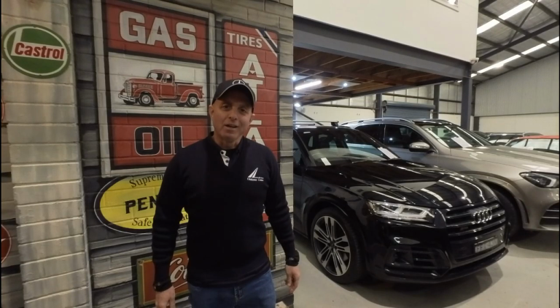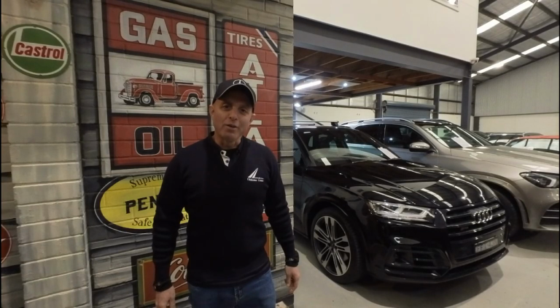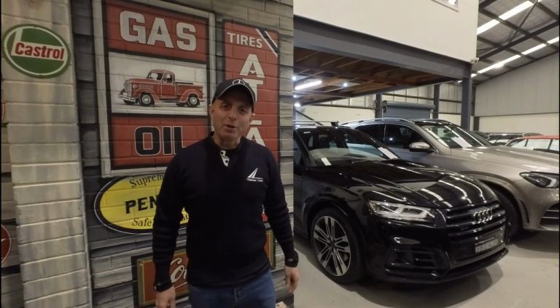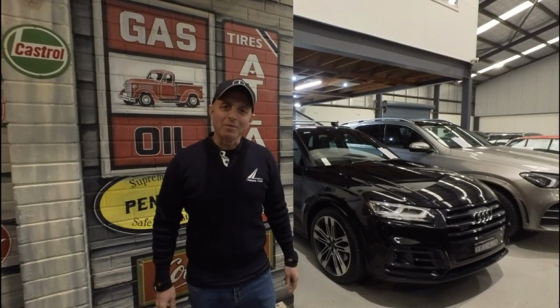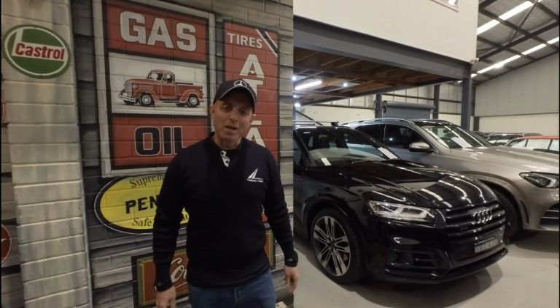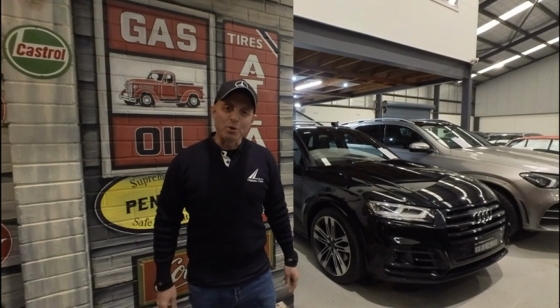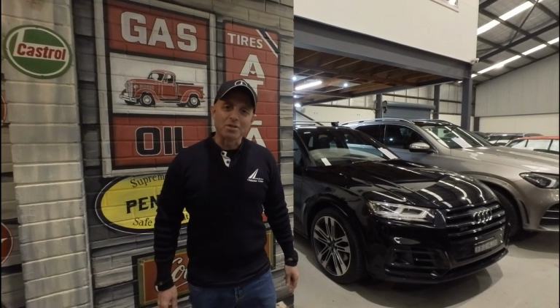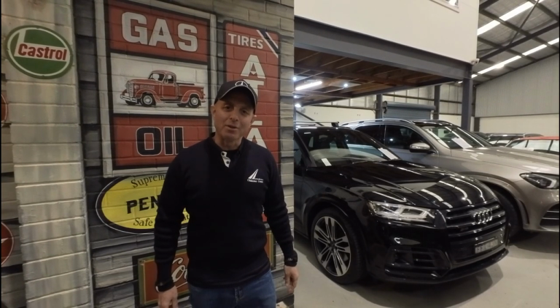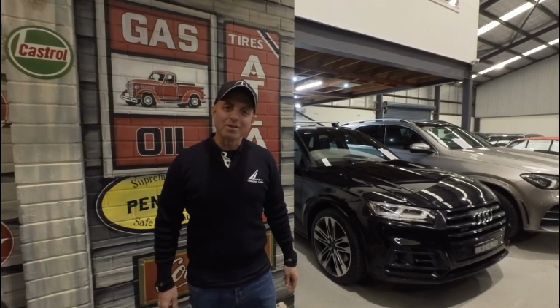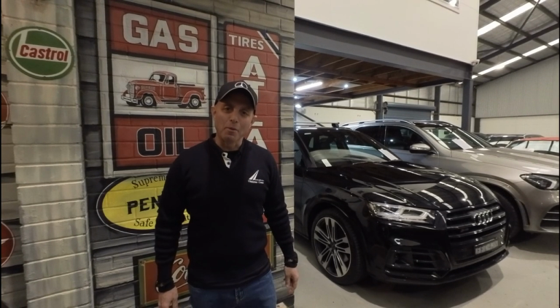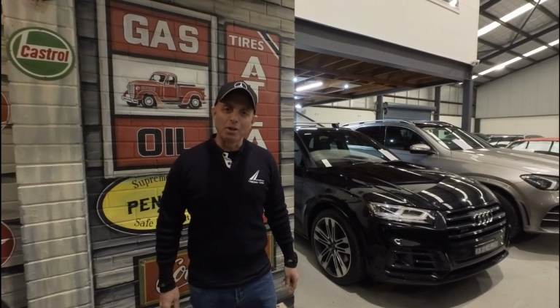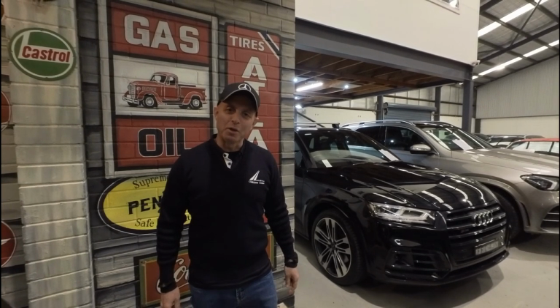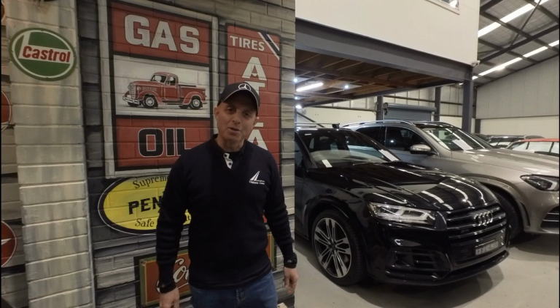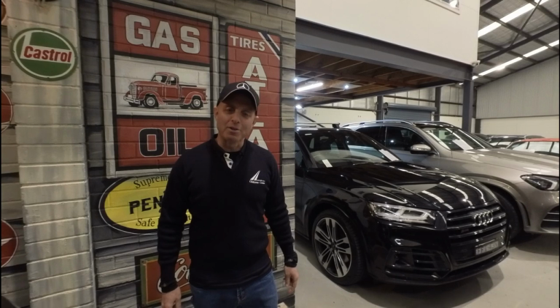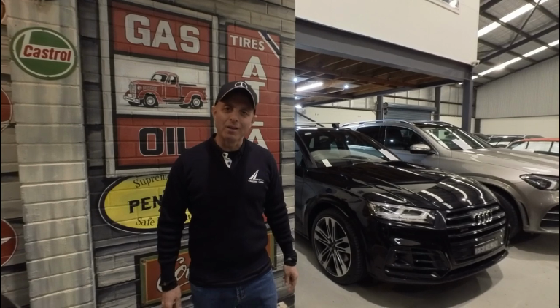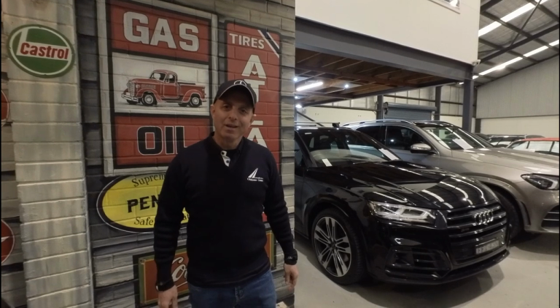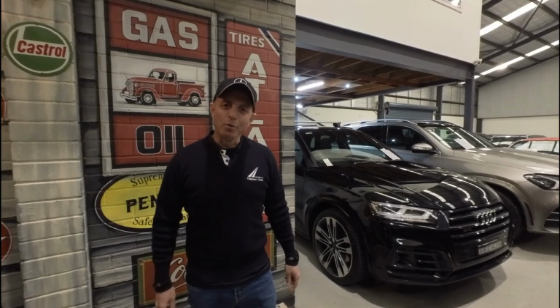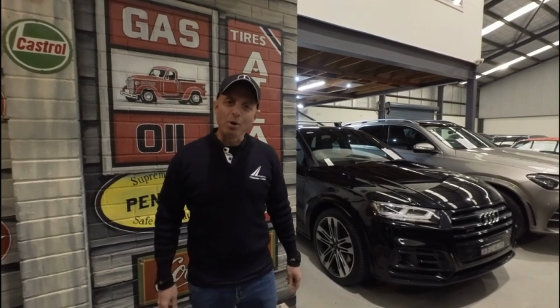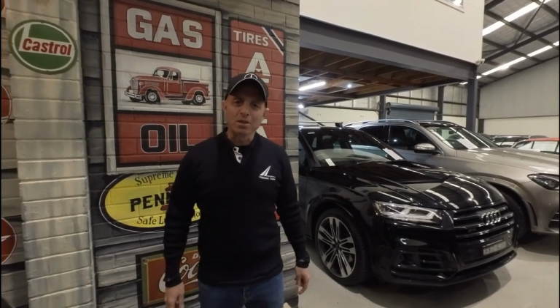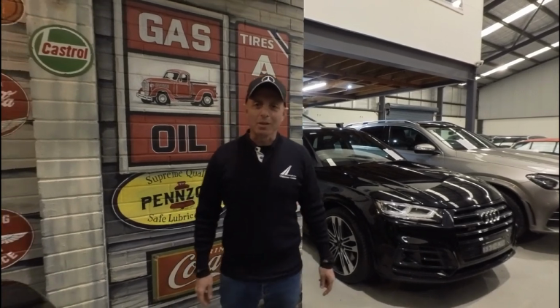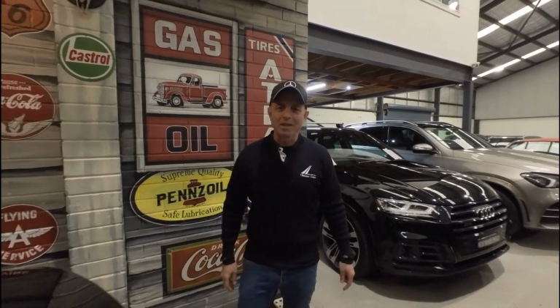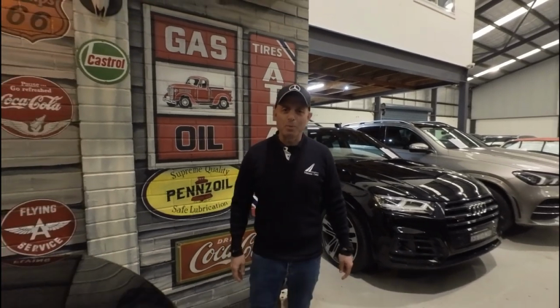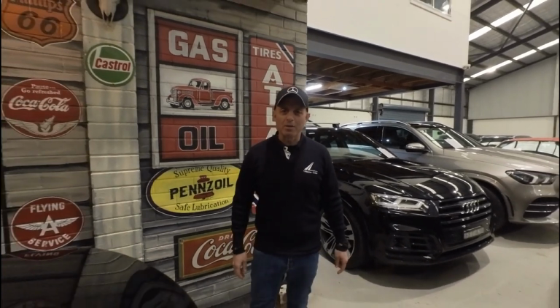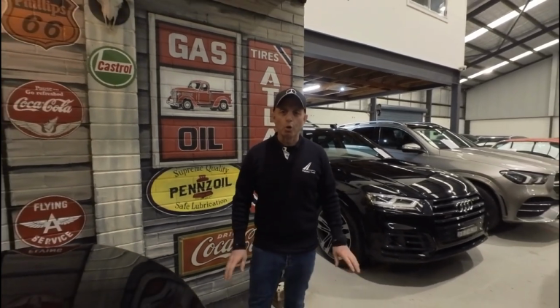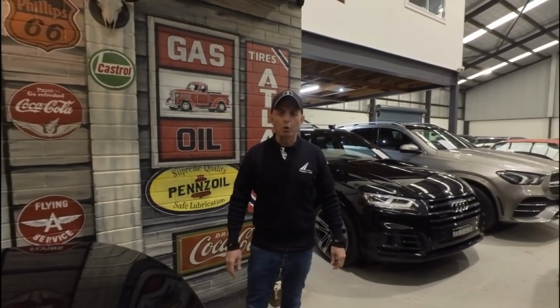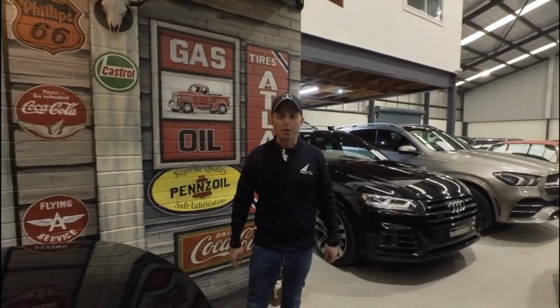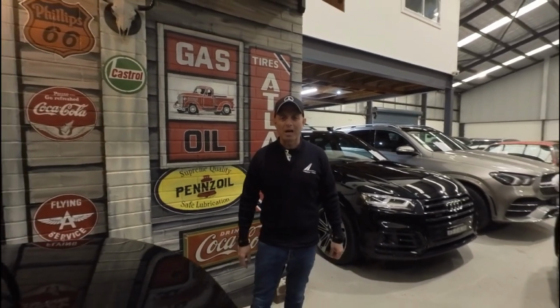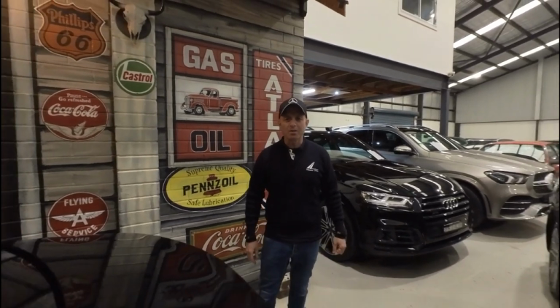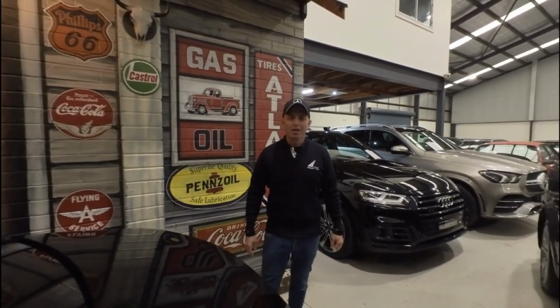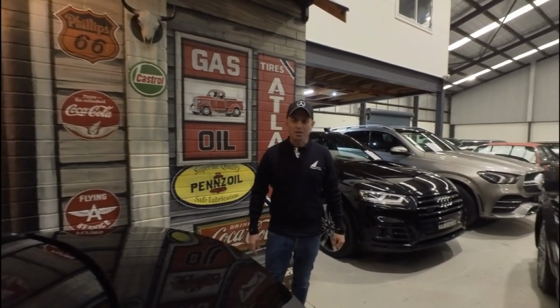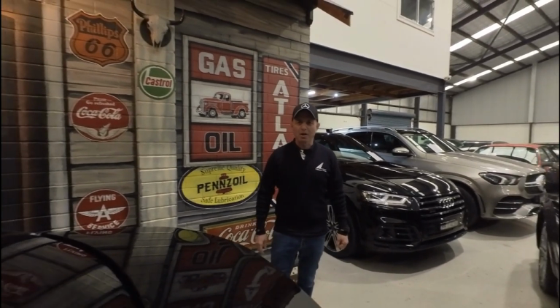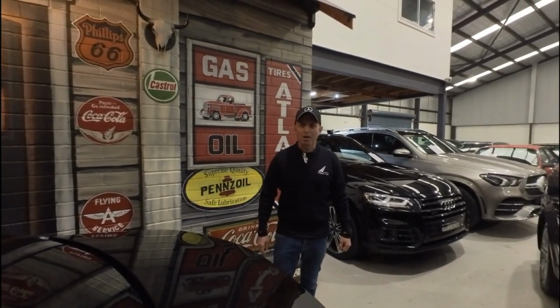Hi everybody, my name is Richard Simons. I'm the owner here at the Oldtimer Centre. We've been buying and selling Mercedes-Benz and all other European cars since 1994.